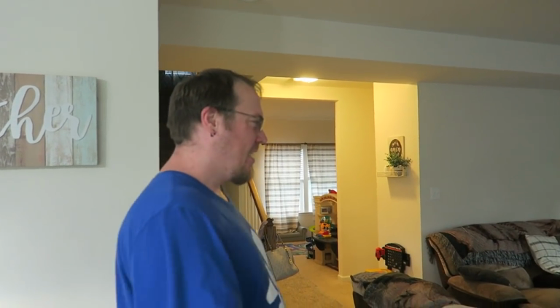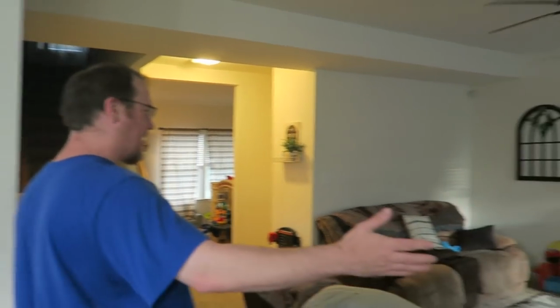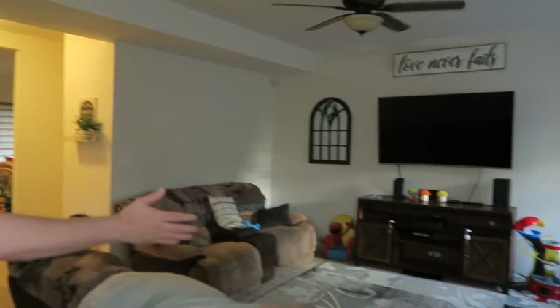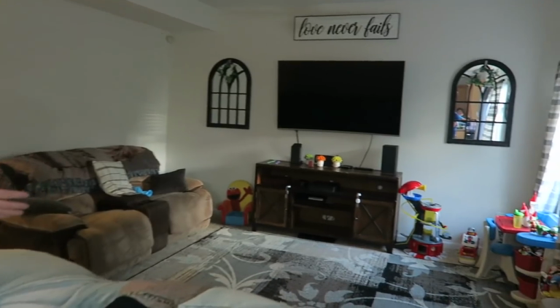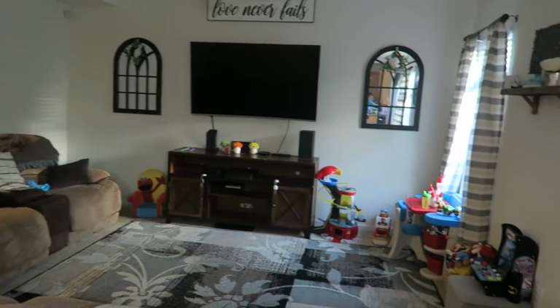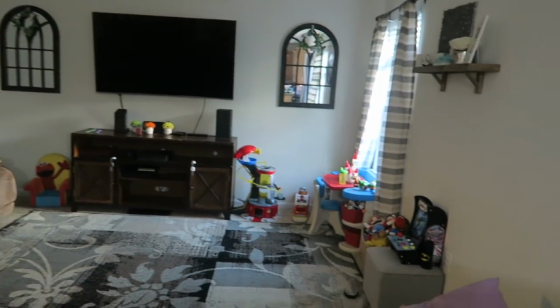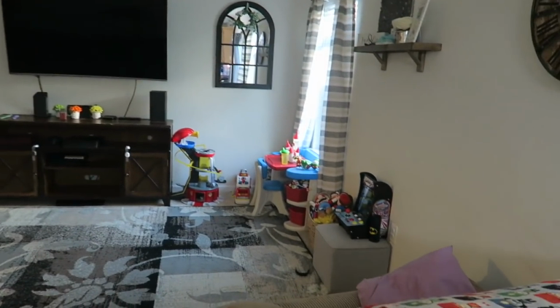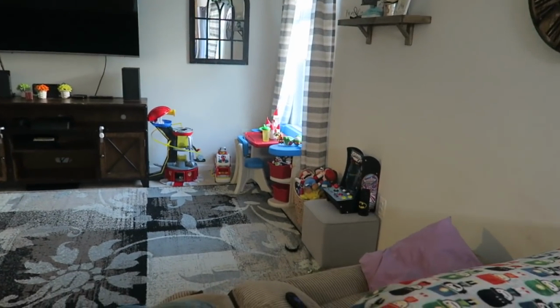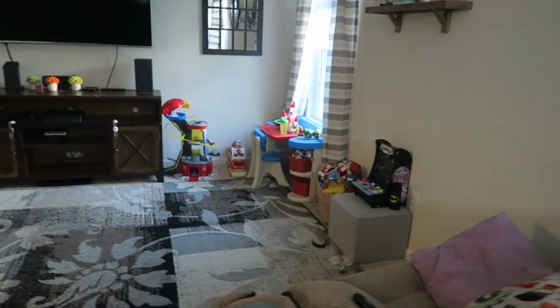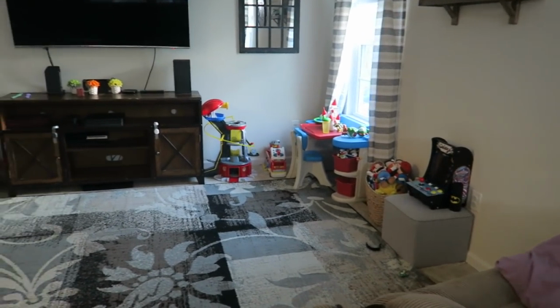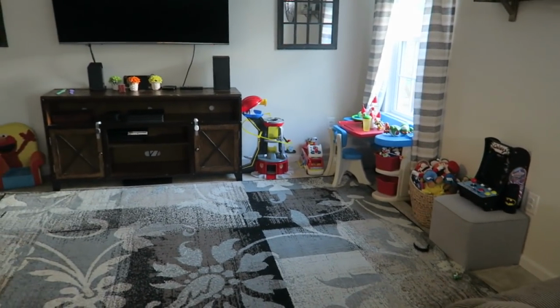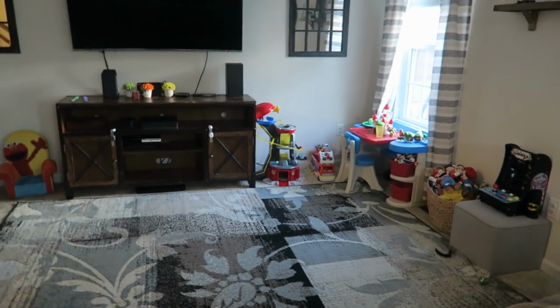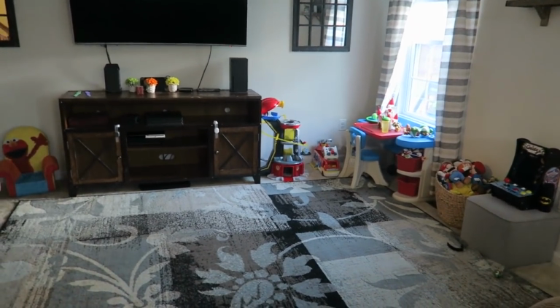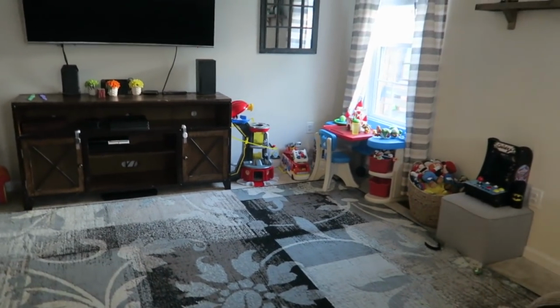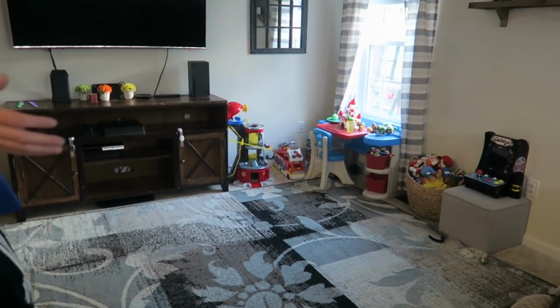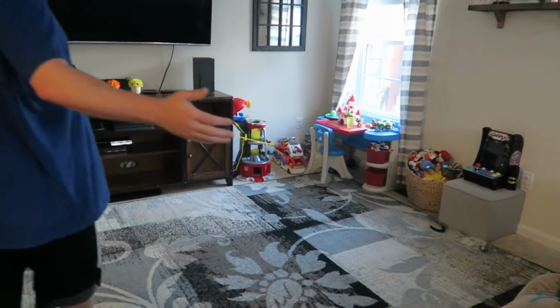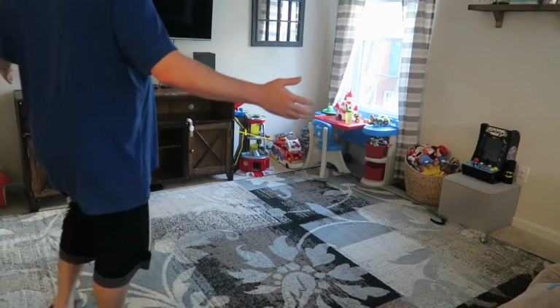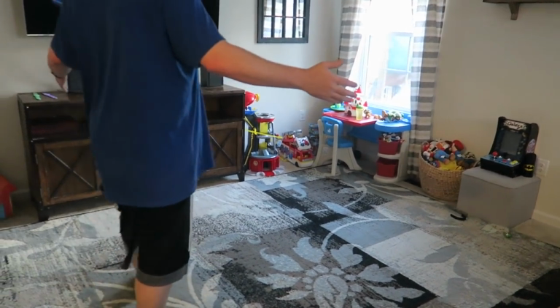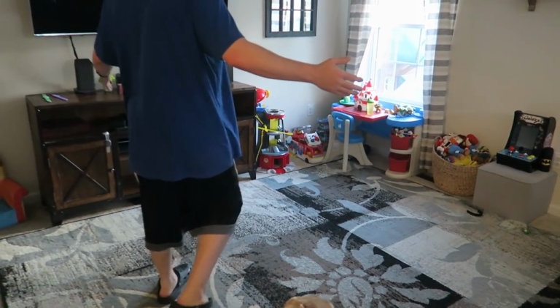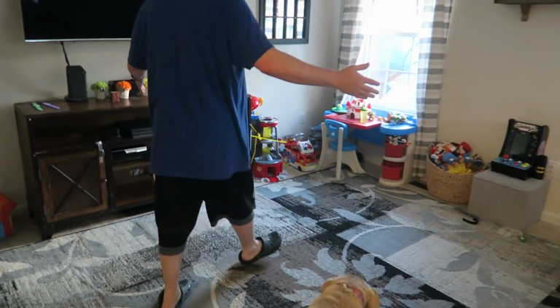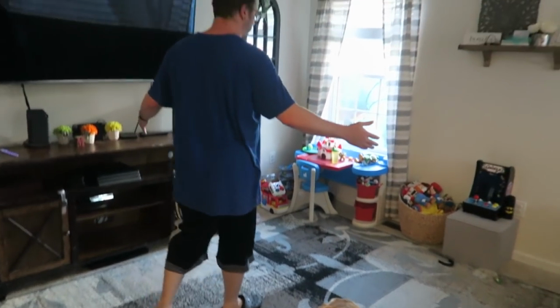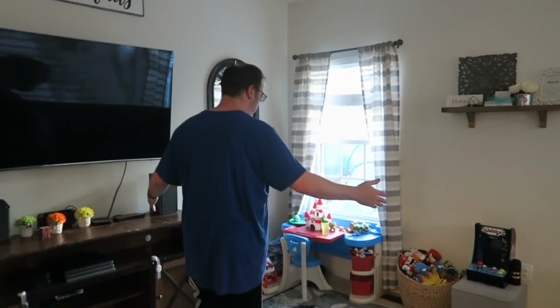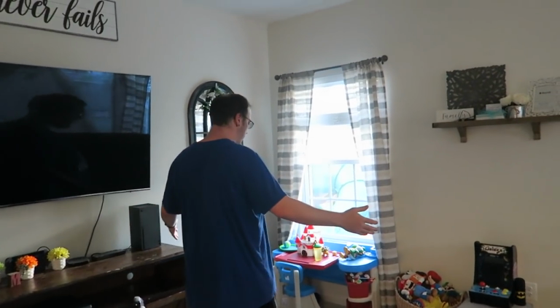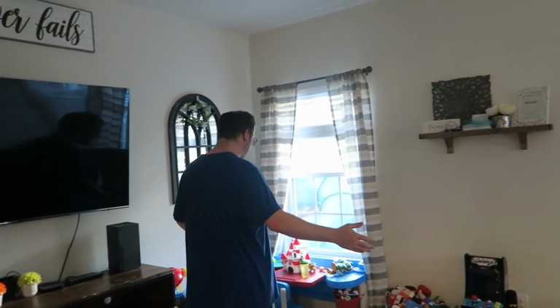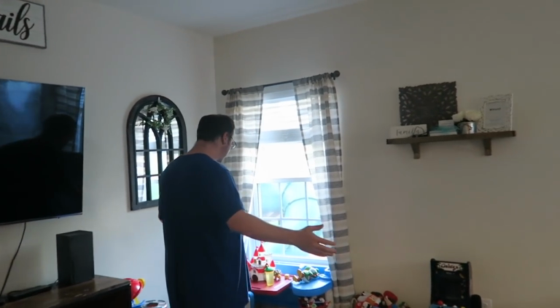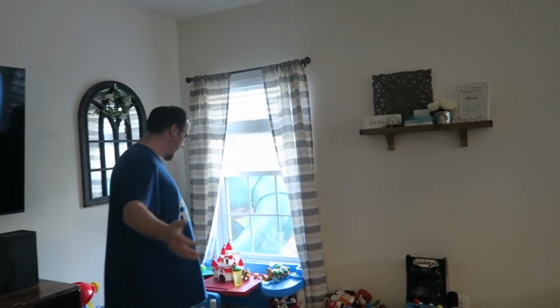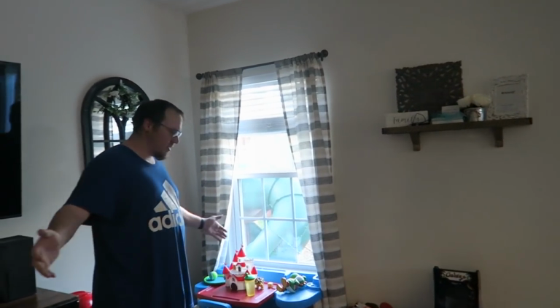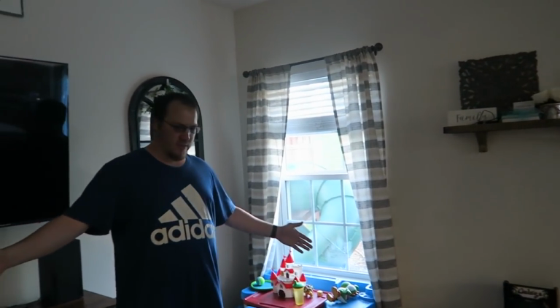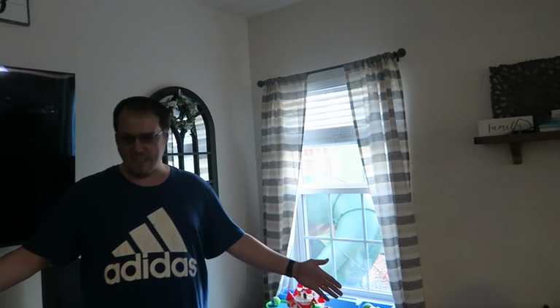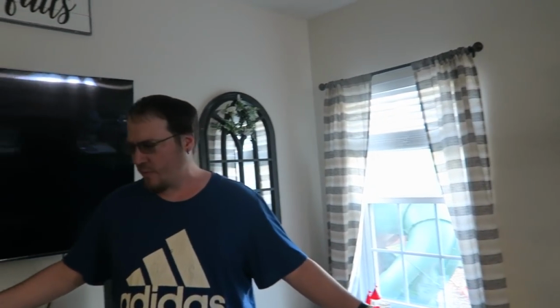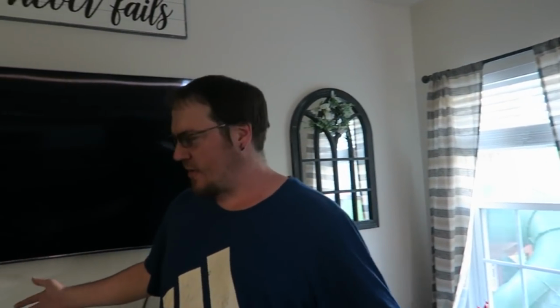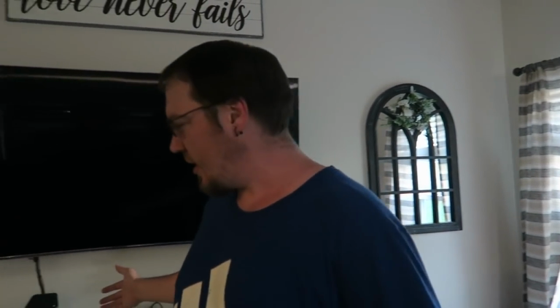Here's the living room. Look at all this stuff this boy got. Toys, toys, toys. Toys everywhere.